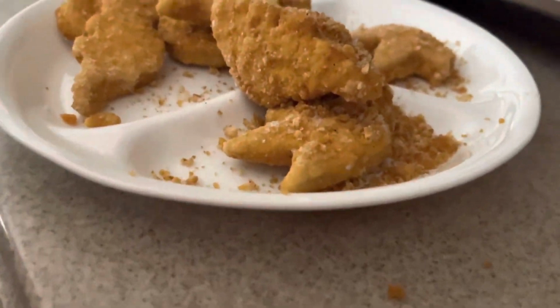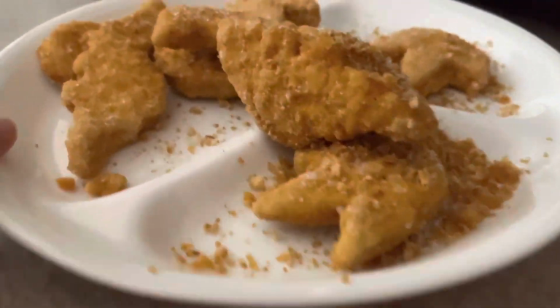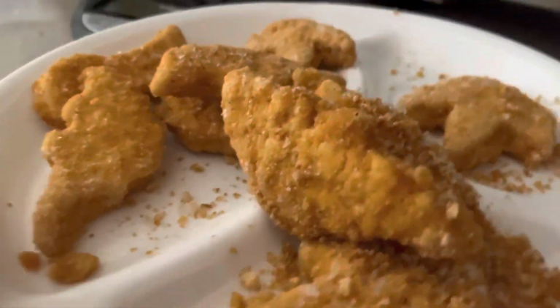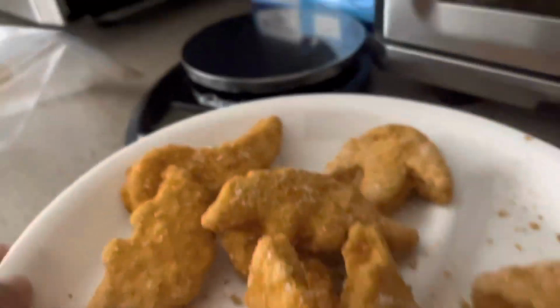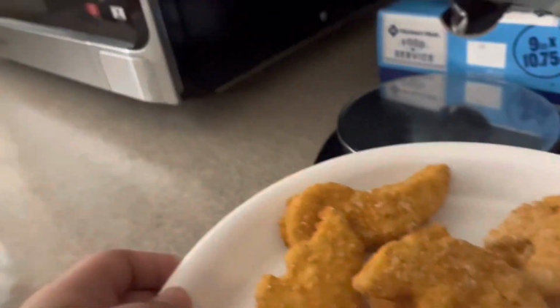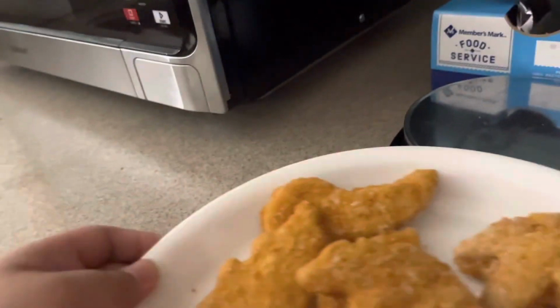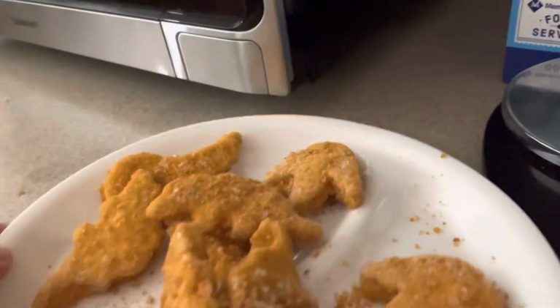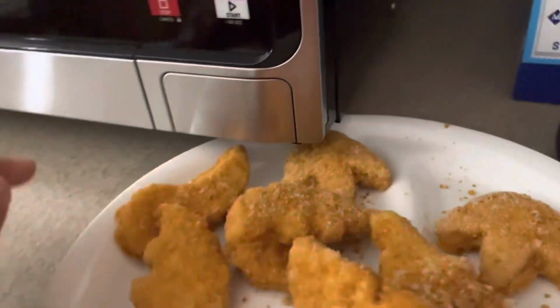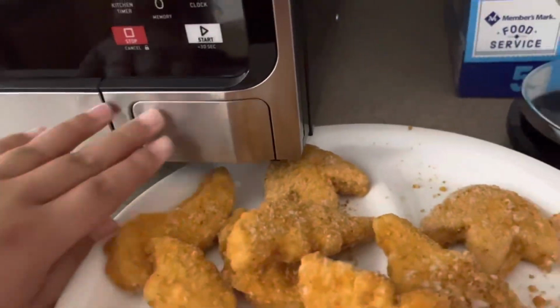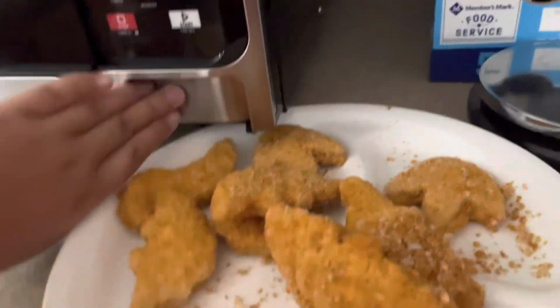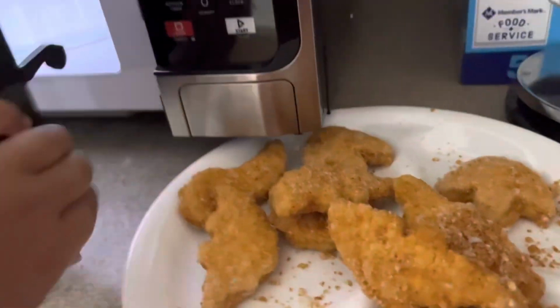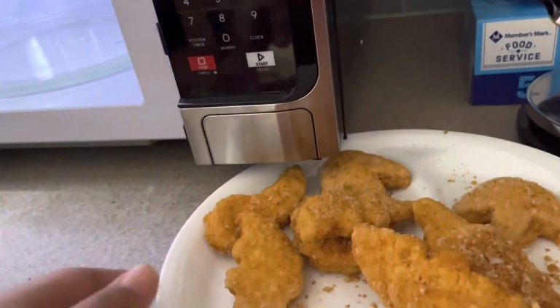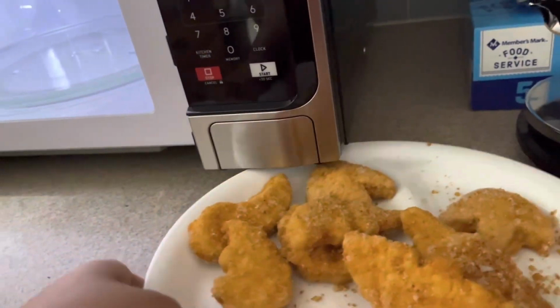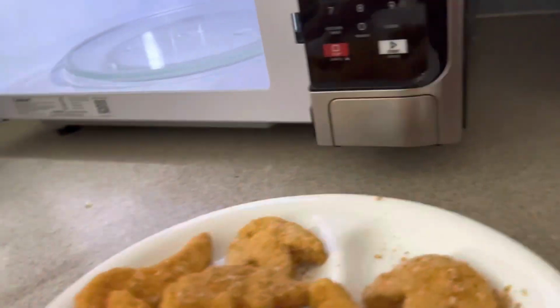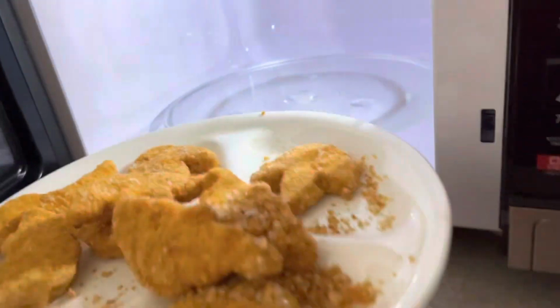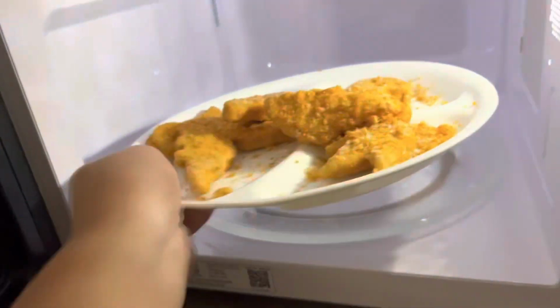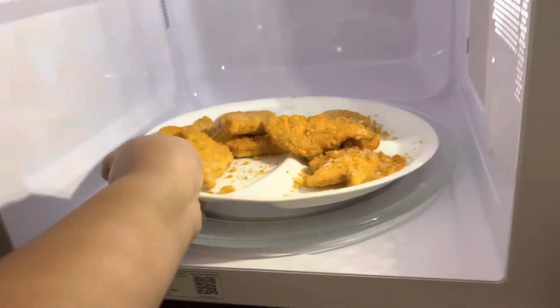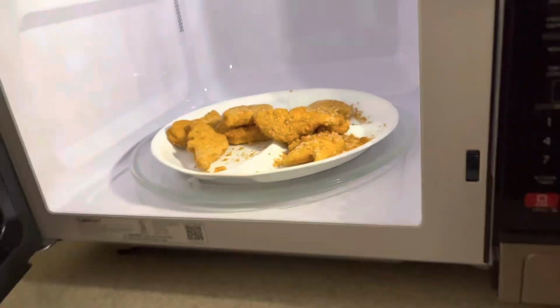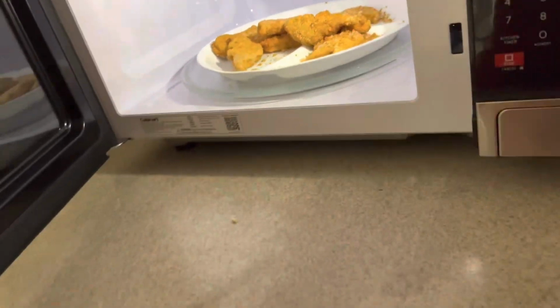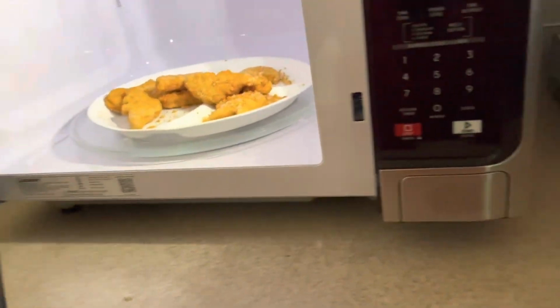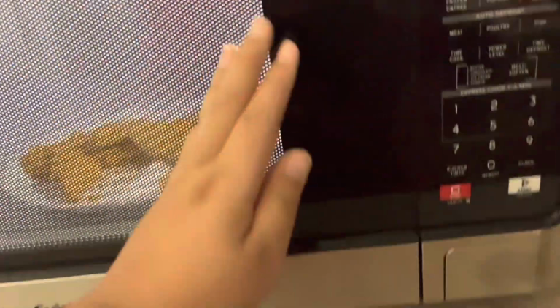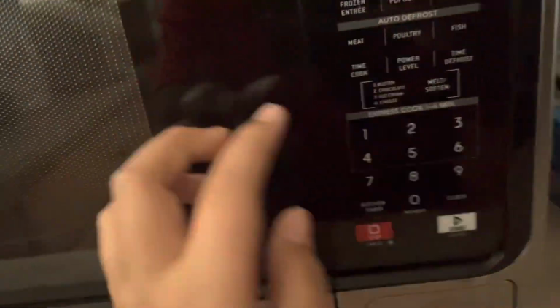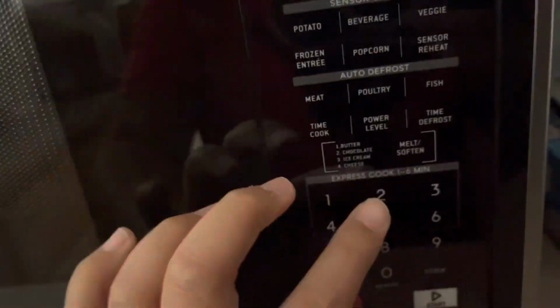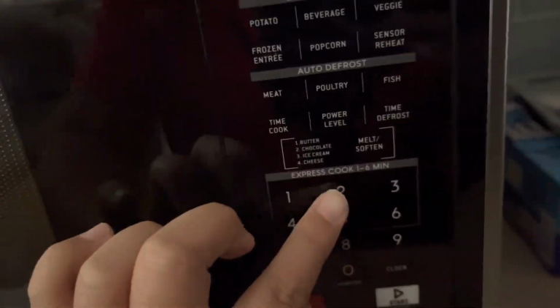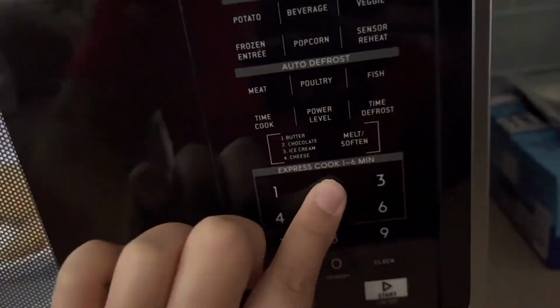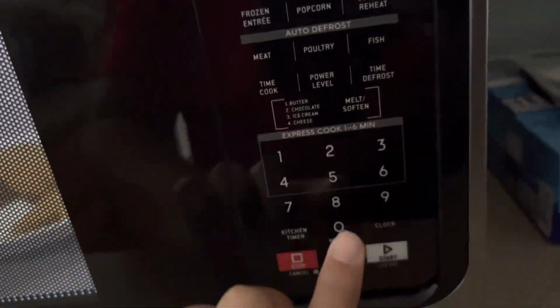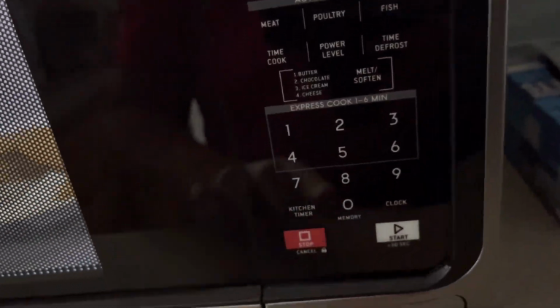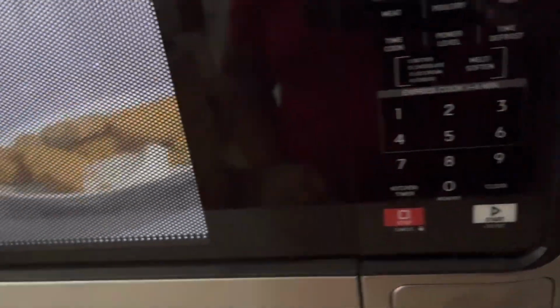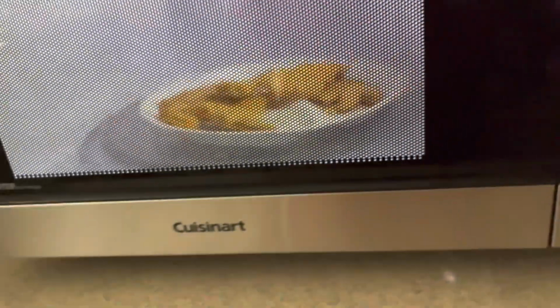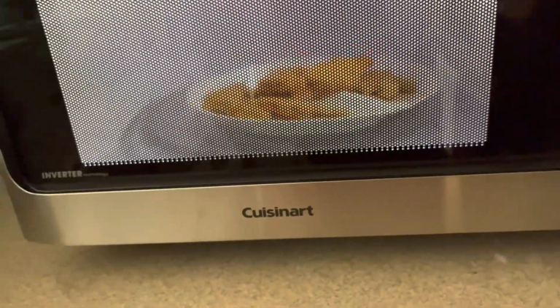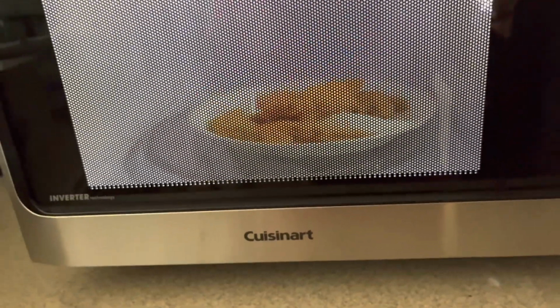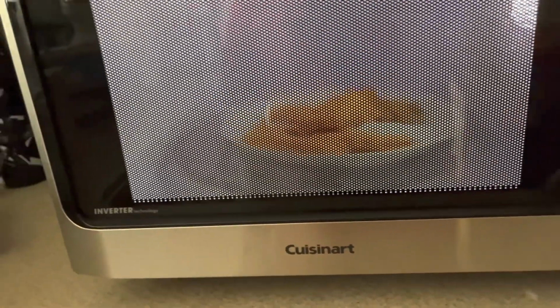Alright, then we put it in our microwave. I put the plate on the glass. We're gonna cook it for two minutes. Don't try this at home.